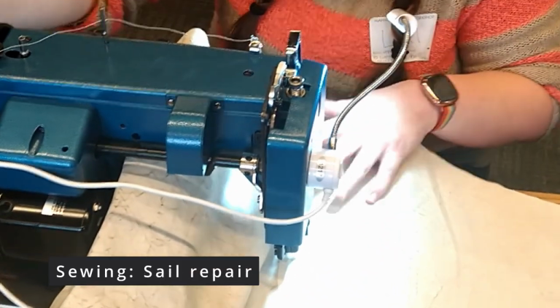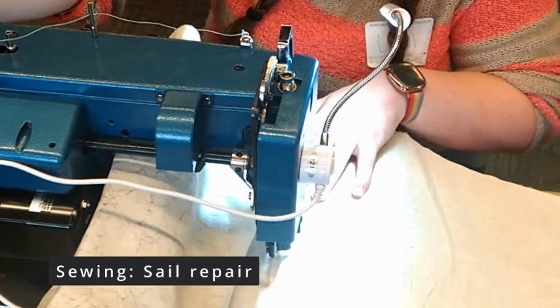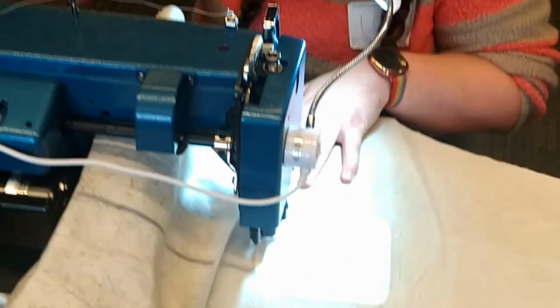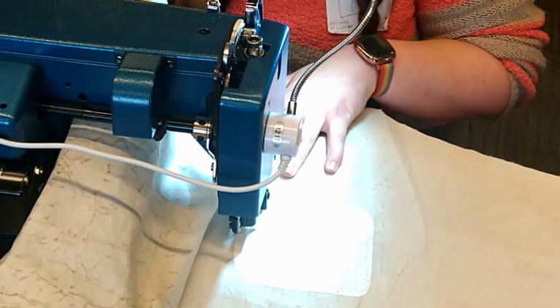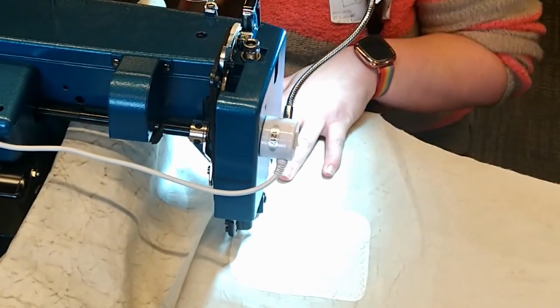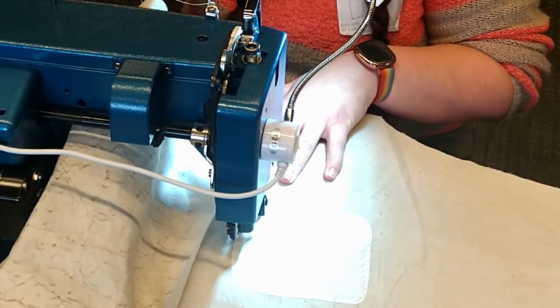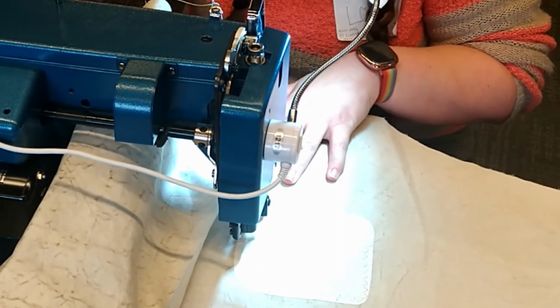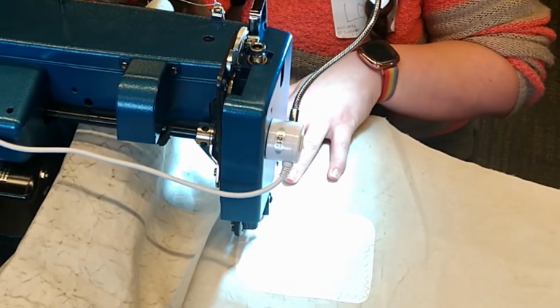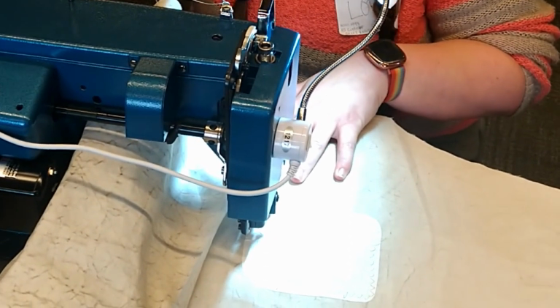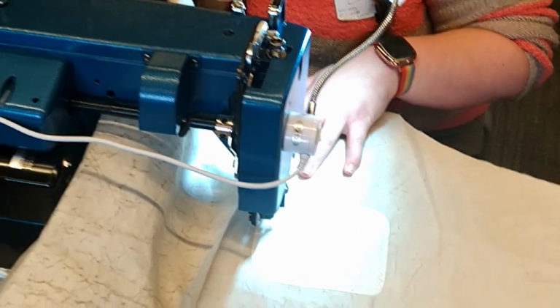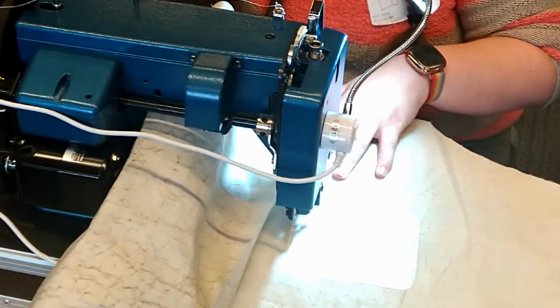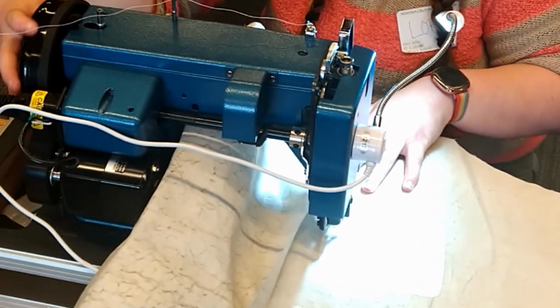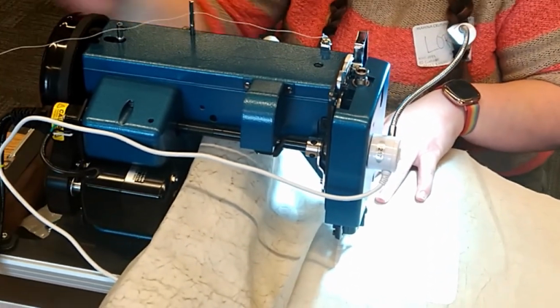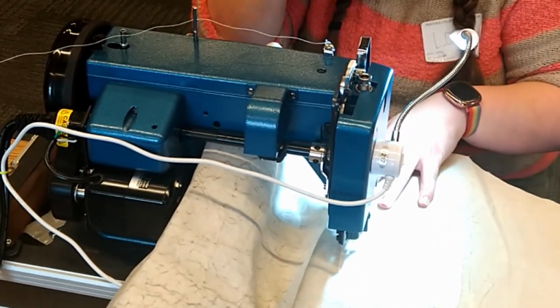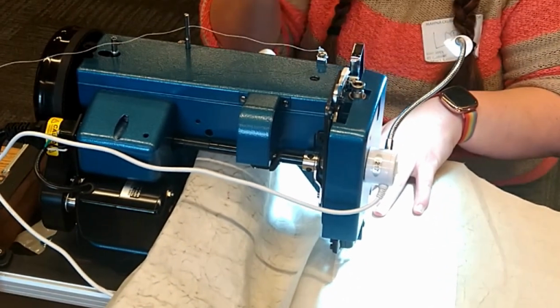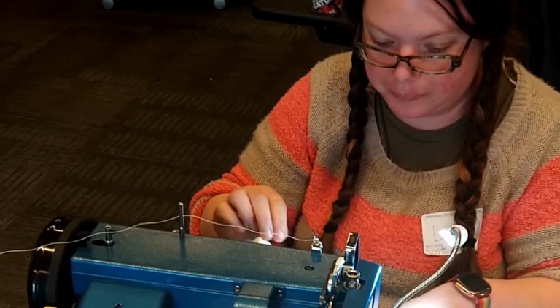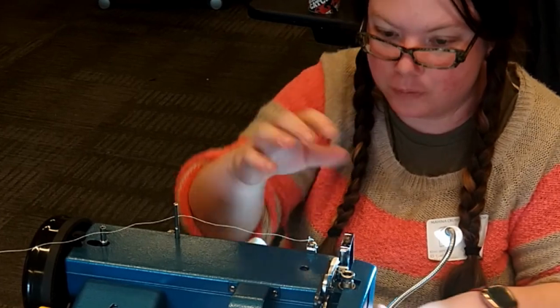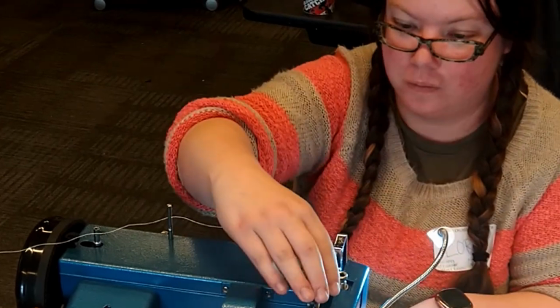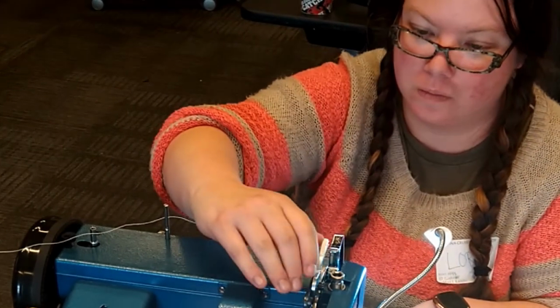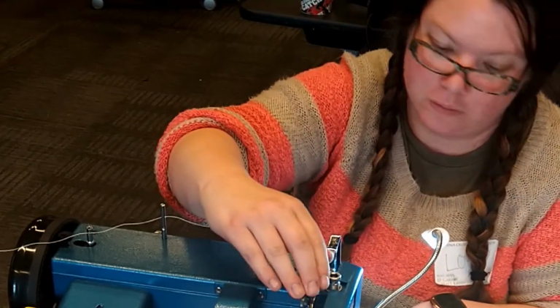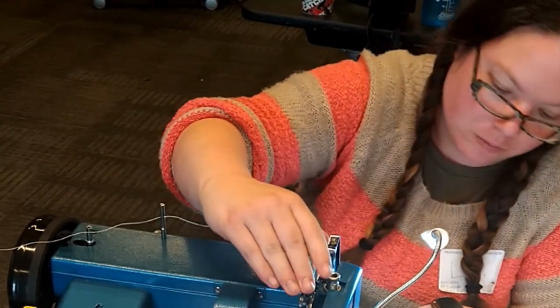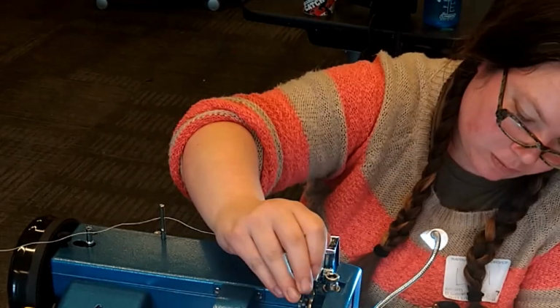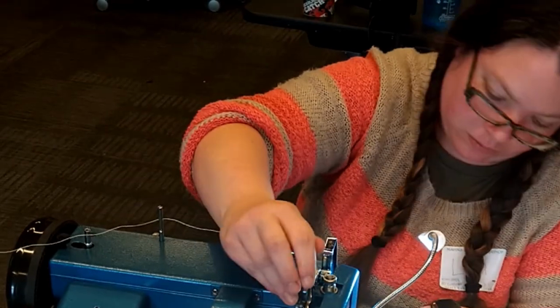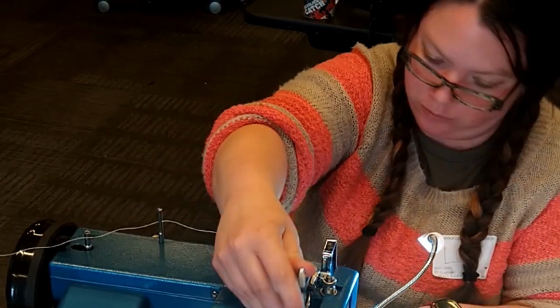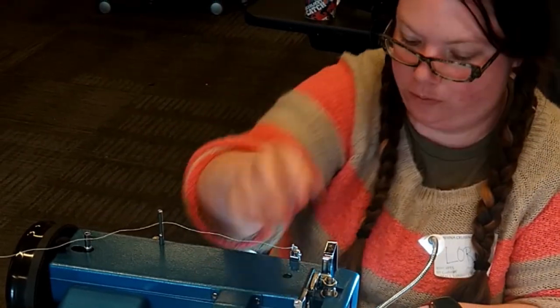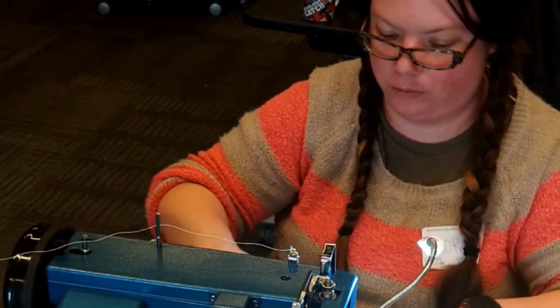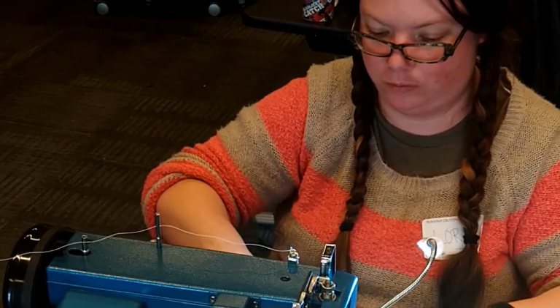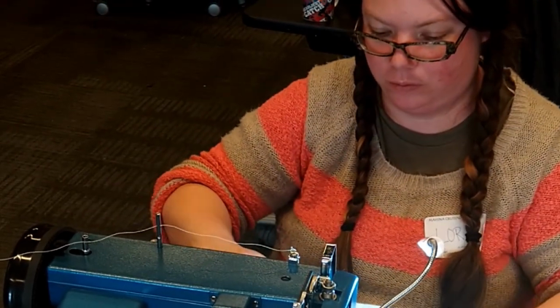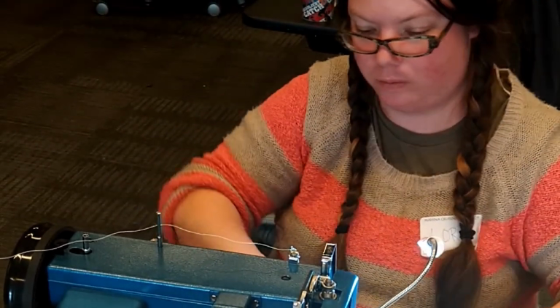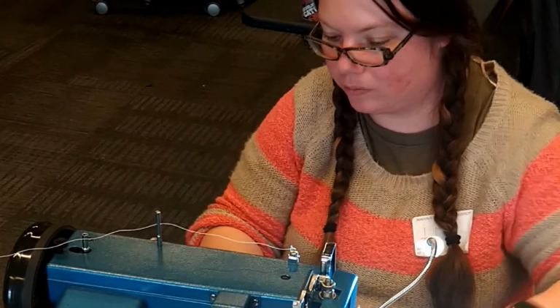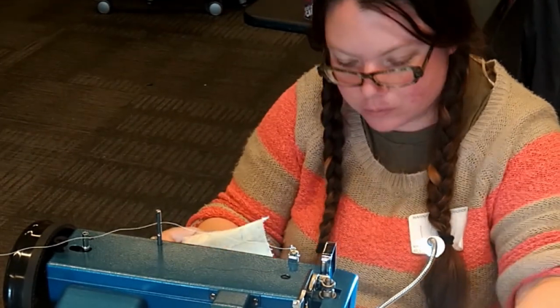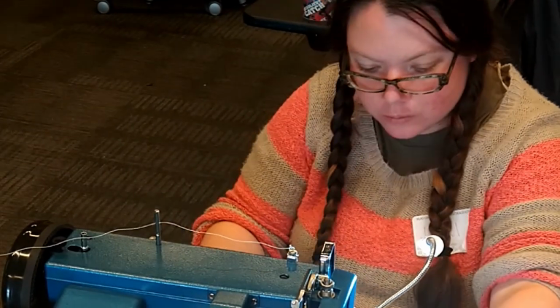Lori, who sews often, was a natural at sail repair. Here she was using a Sailrite sewing machine, a go-to for many sailors.